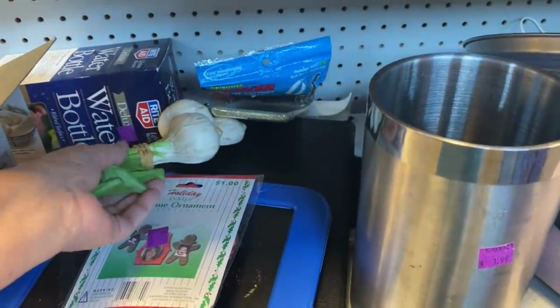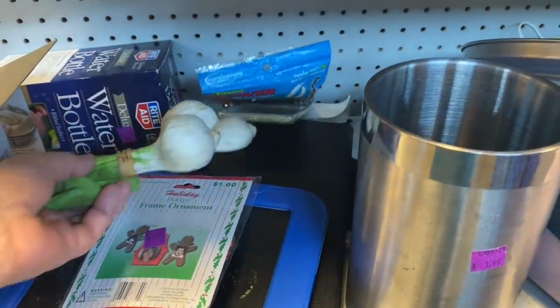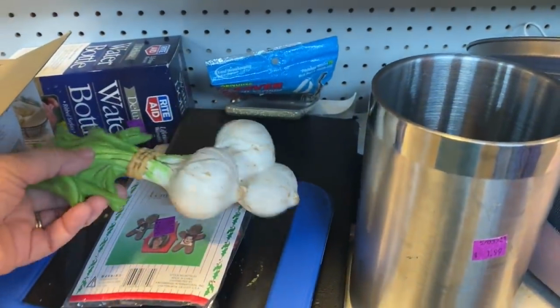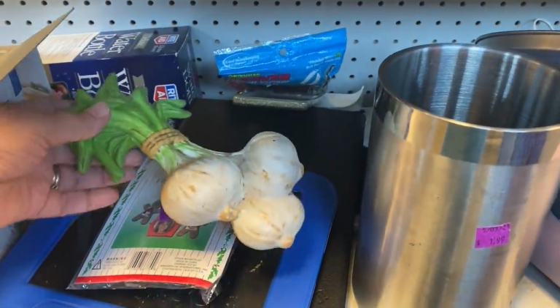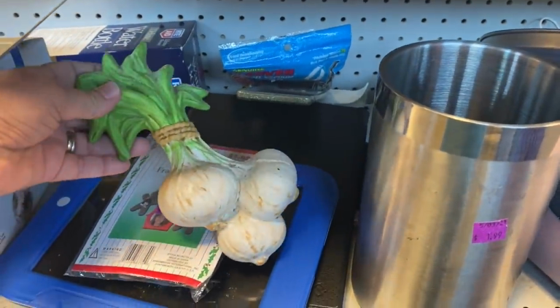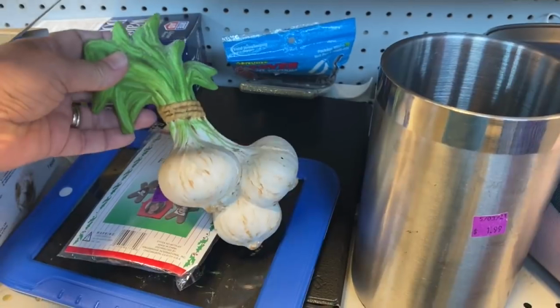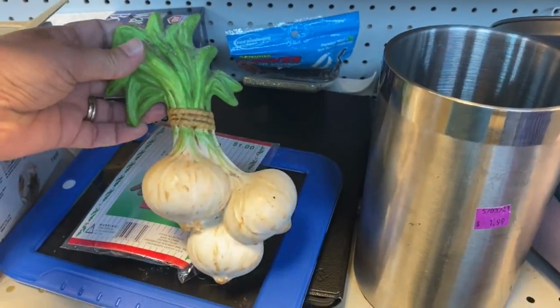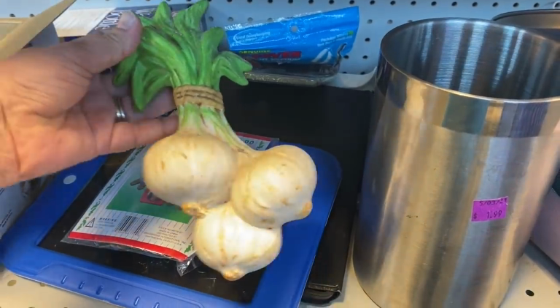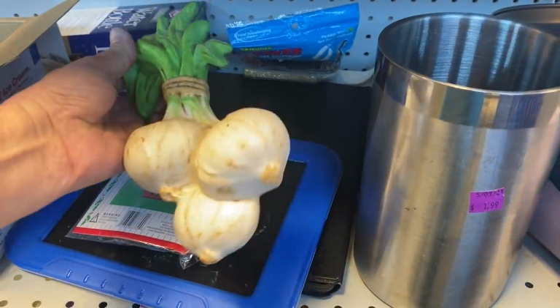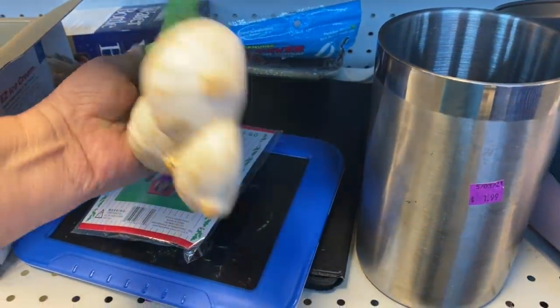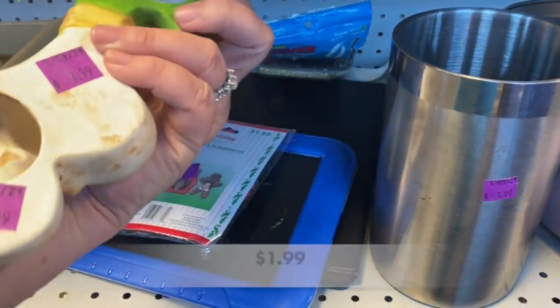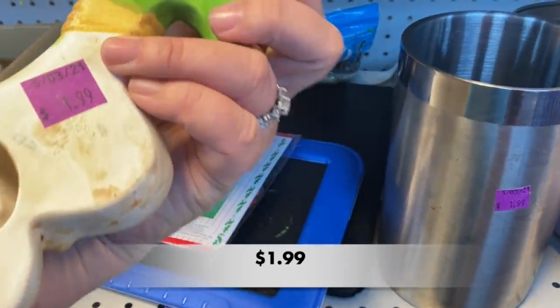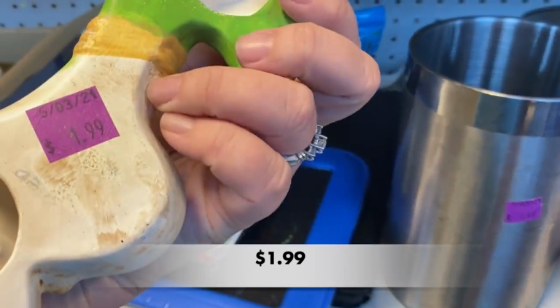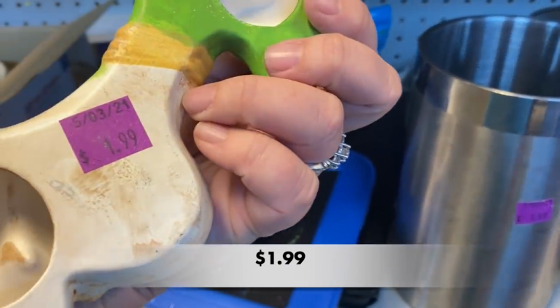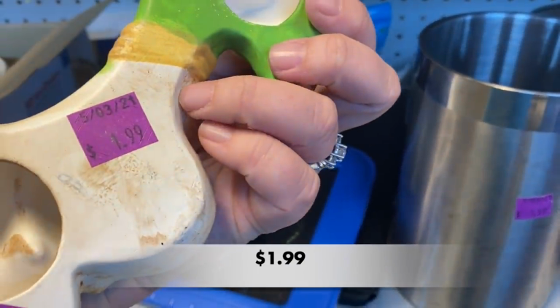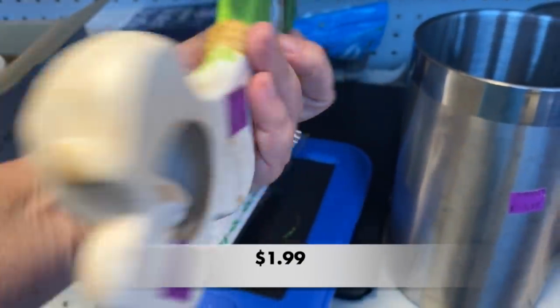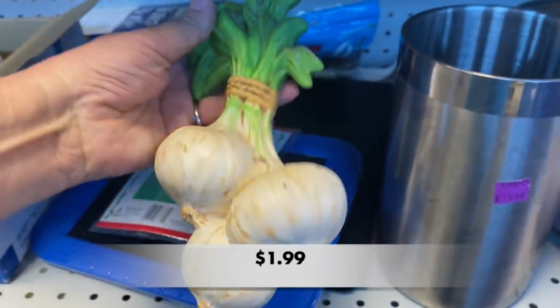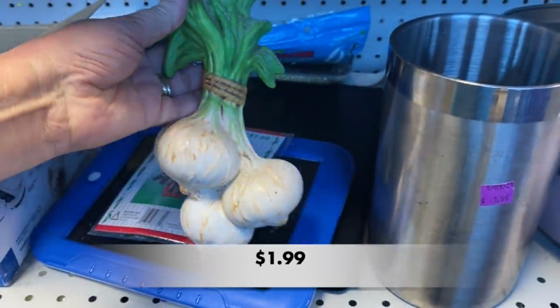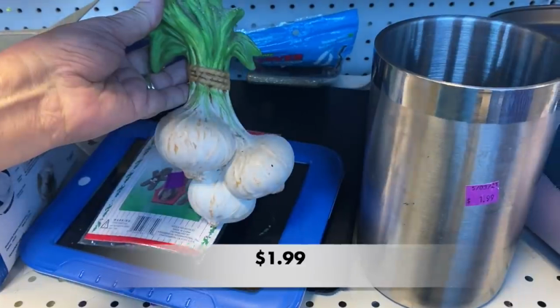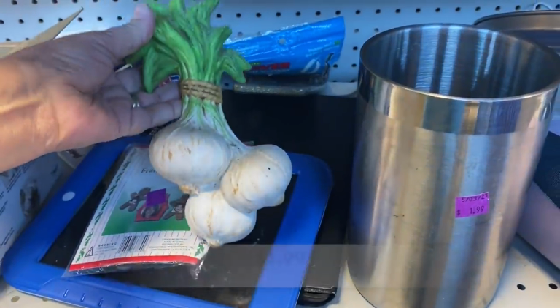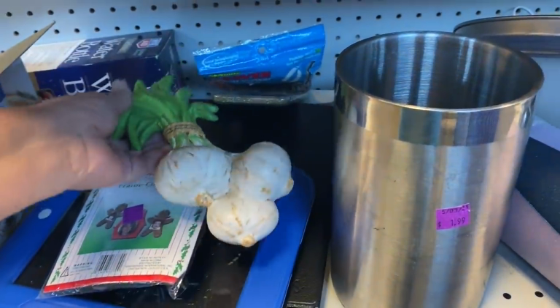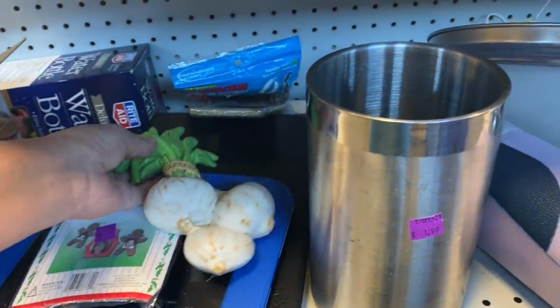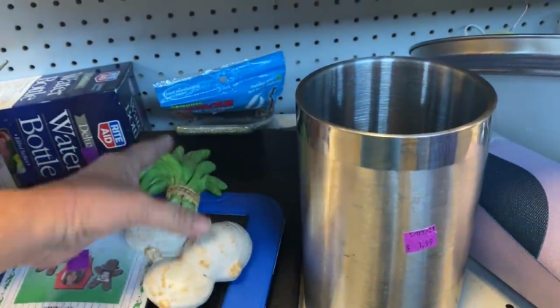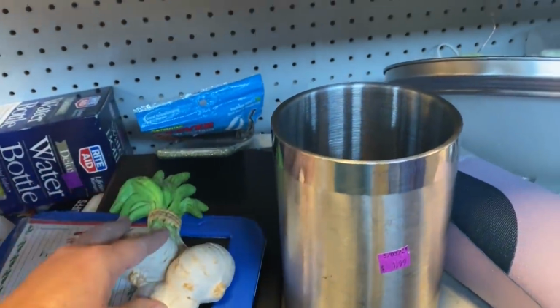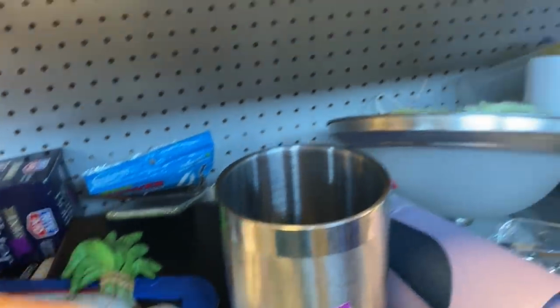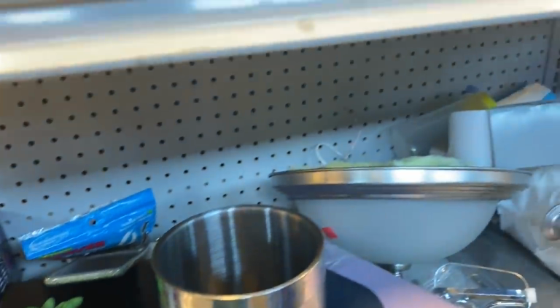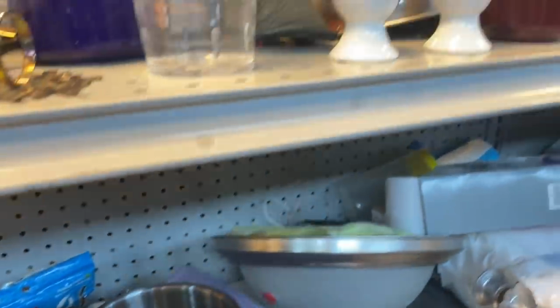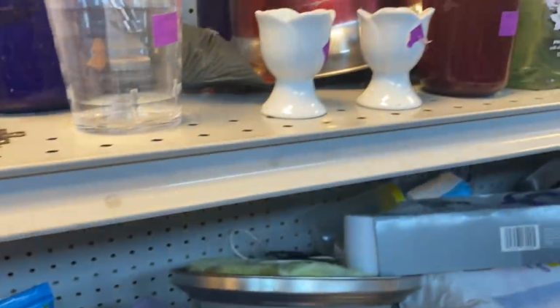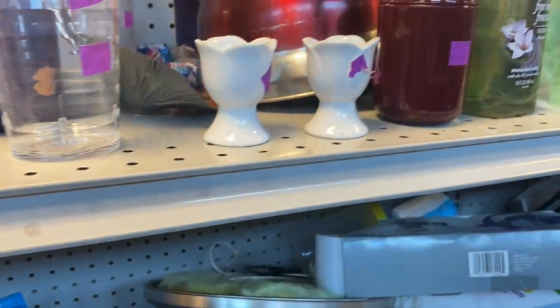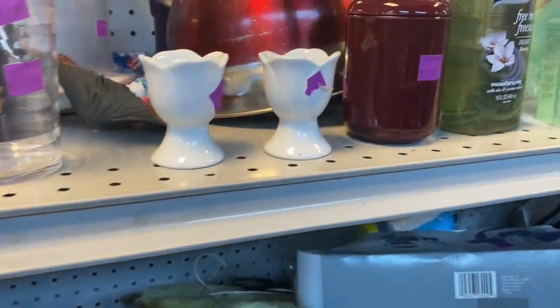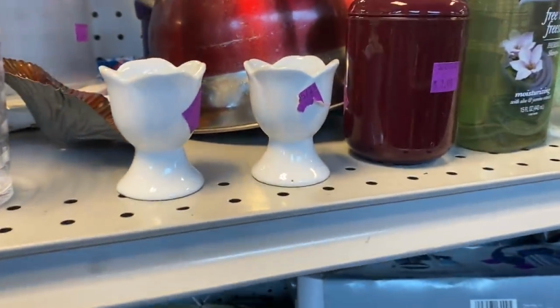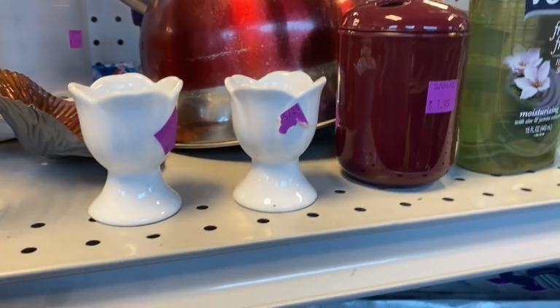I thought I would check out this ceramic wall art. Are these onions or garlic? I wish there were a few other pieces to go with it. I was surprised that this one wasn't all chipped up.